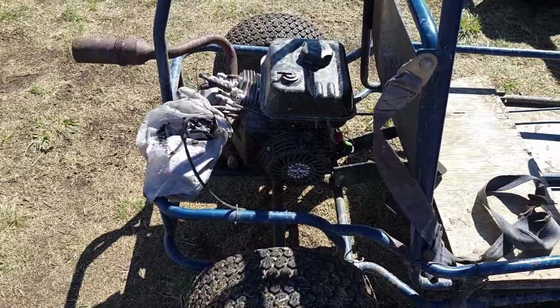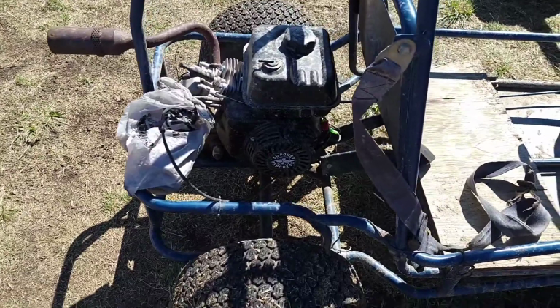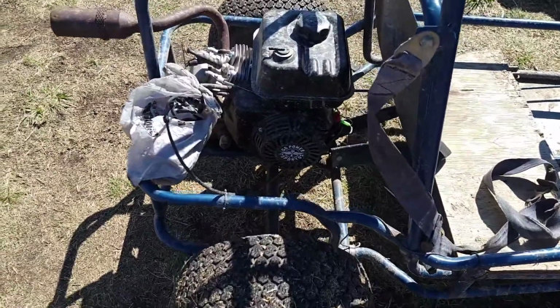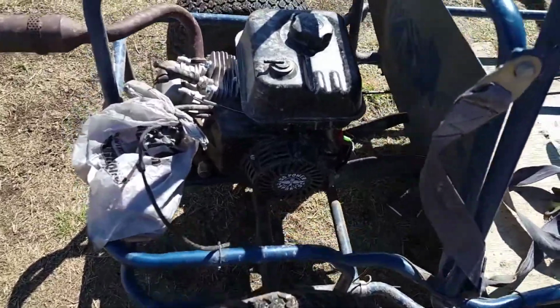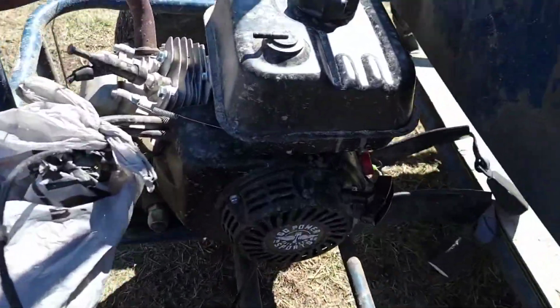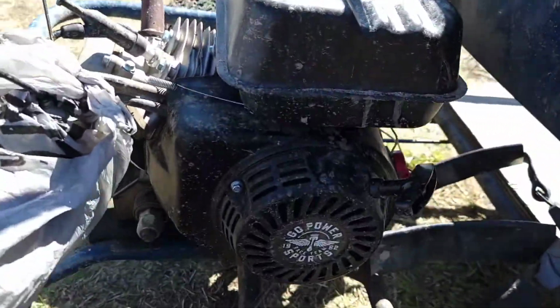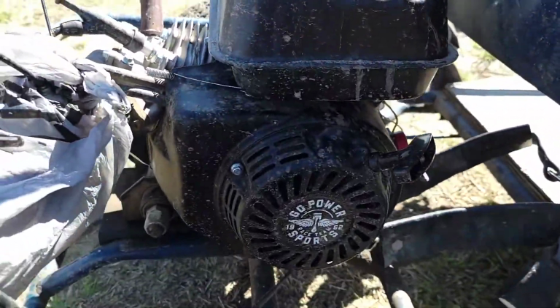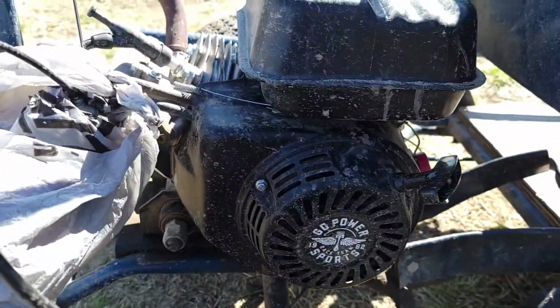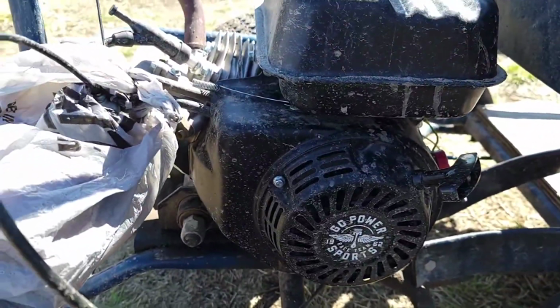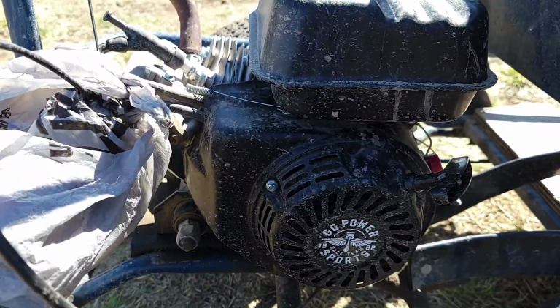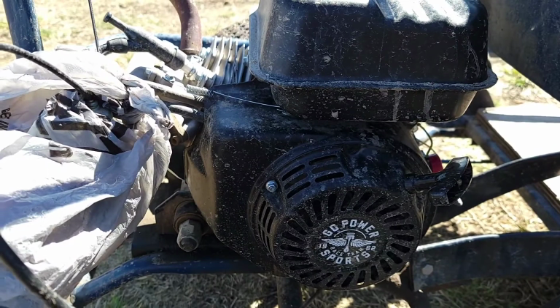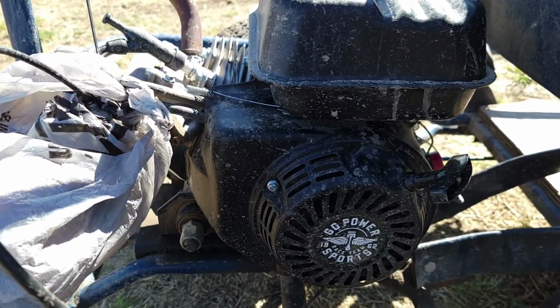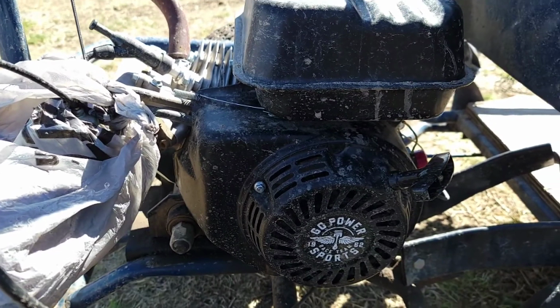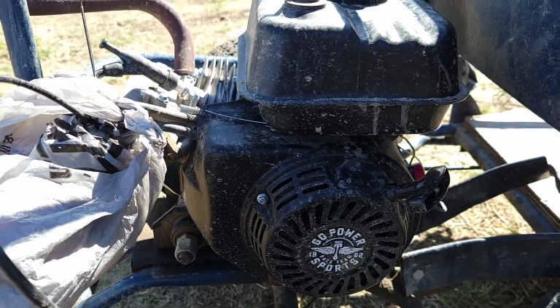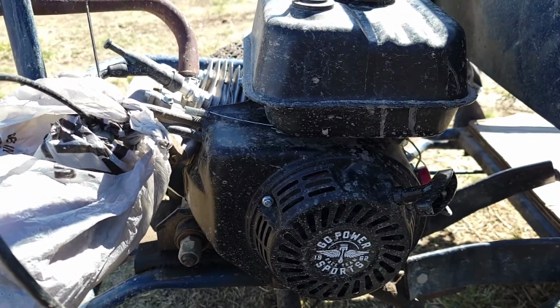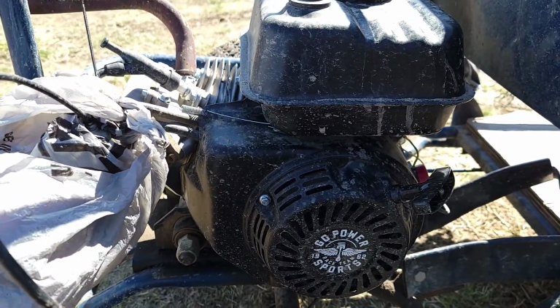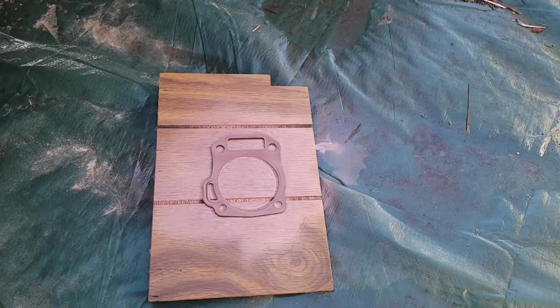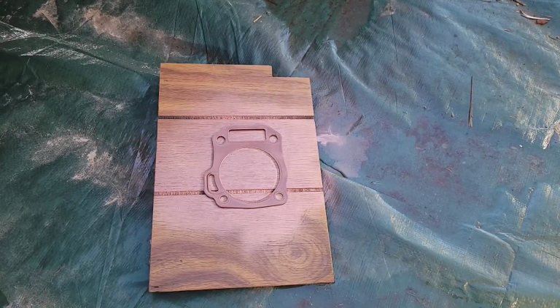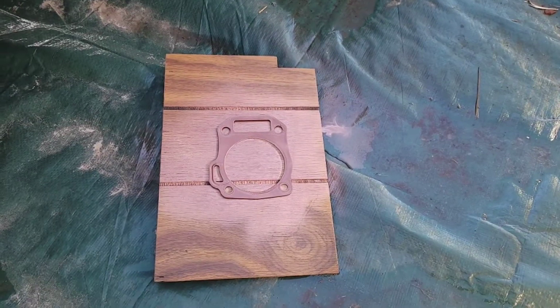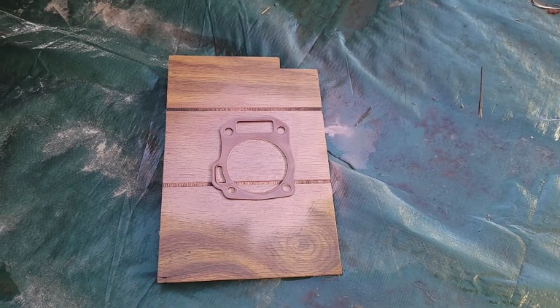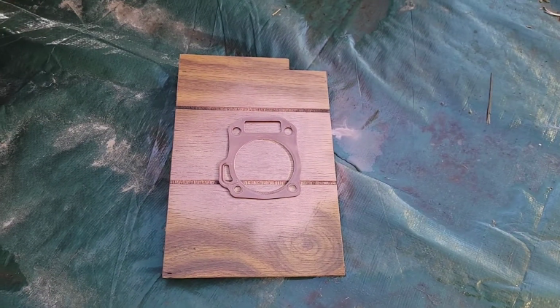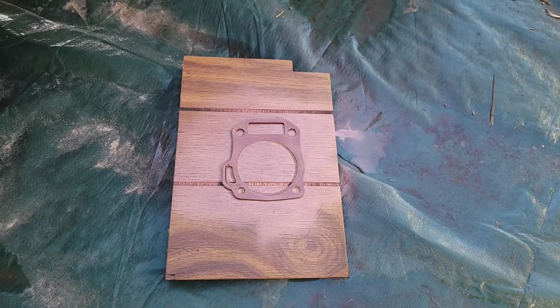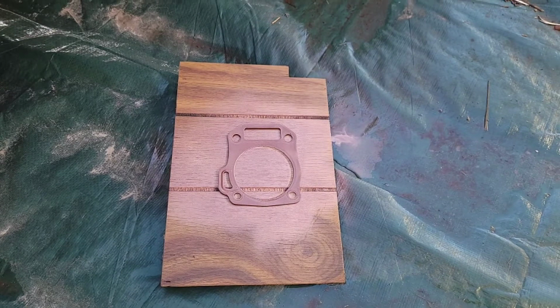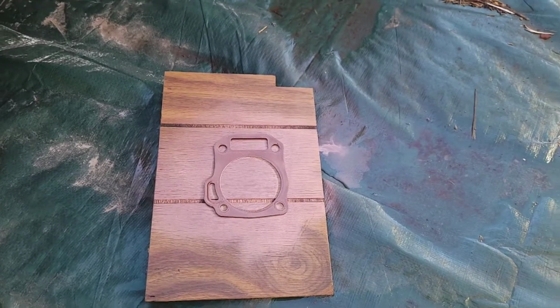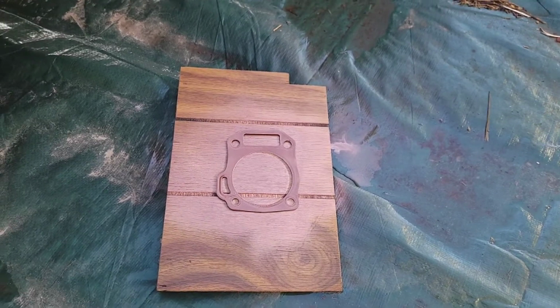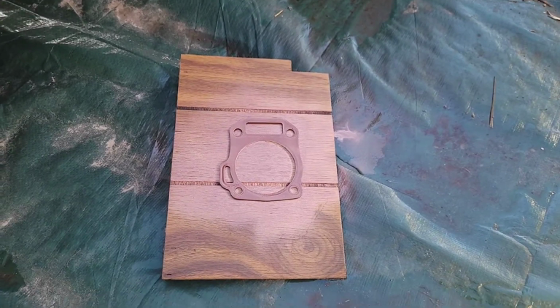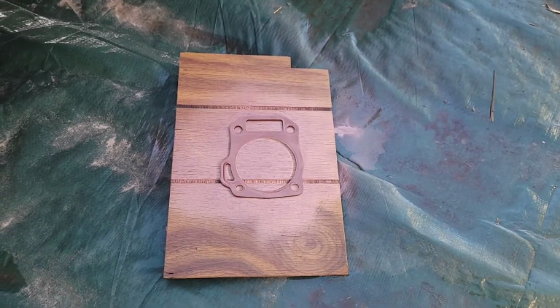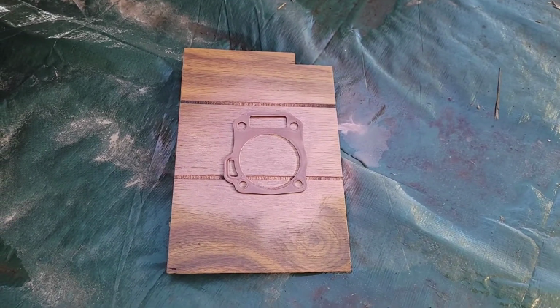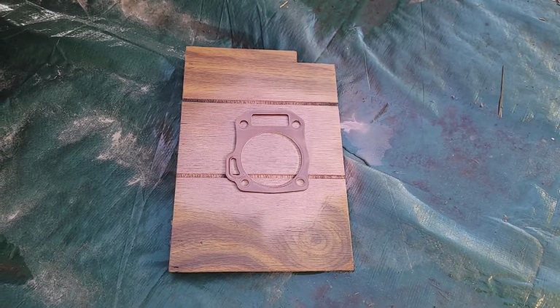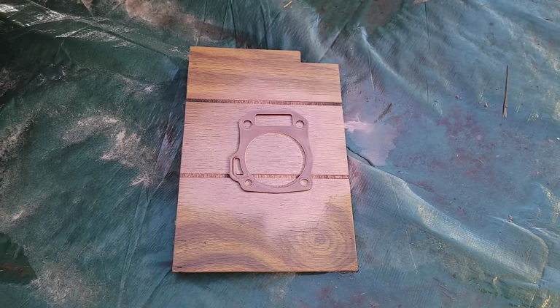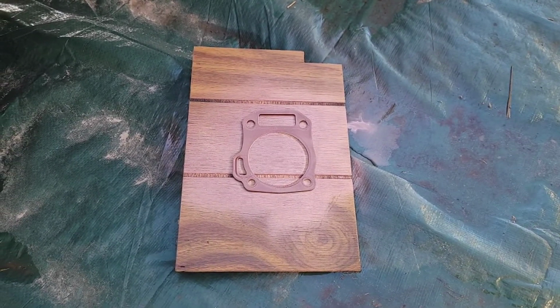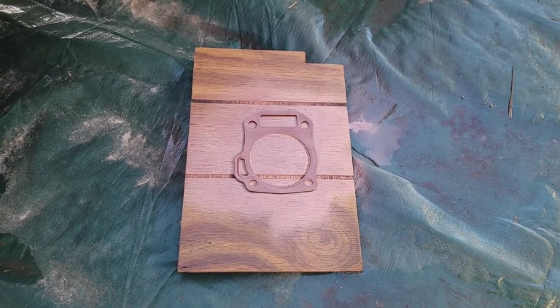Alright, do you guys have a Predator 212 that you want to increase the compression on? Well today I'm working on my 12 horsepower Predator engine and I will be installing this ten thousandths of an inch head gasket.